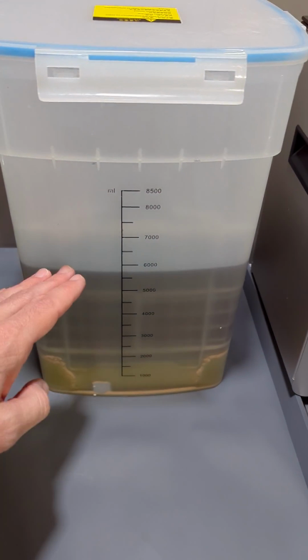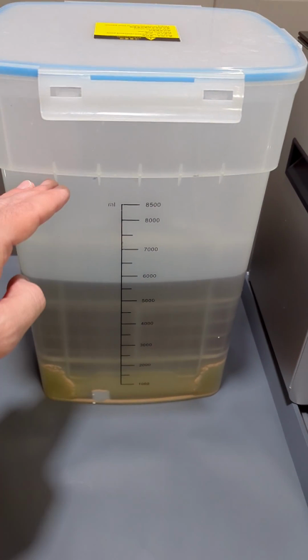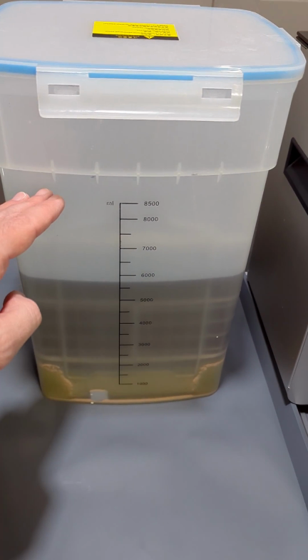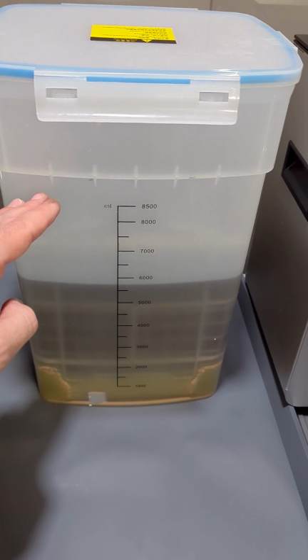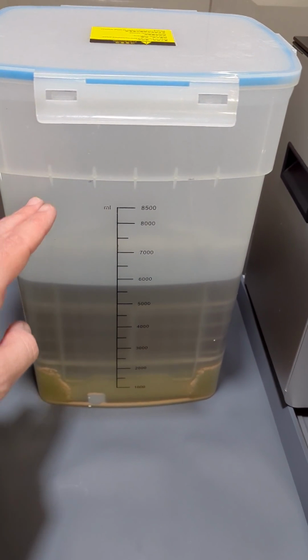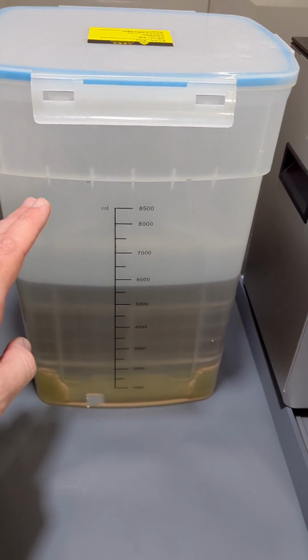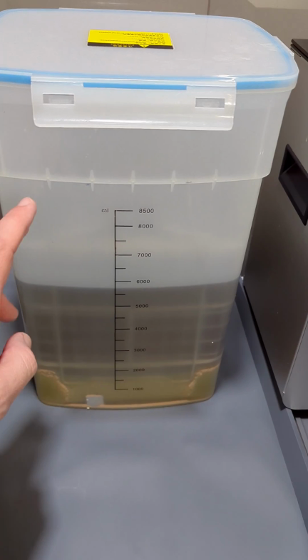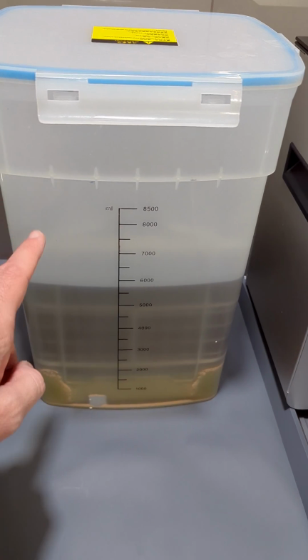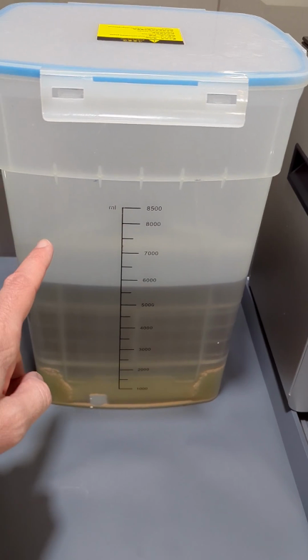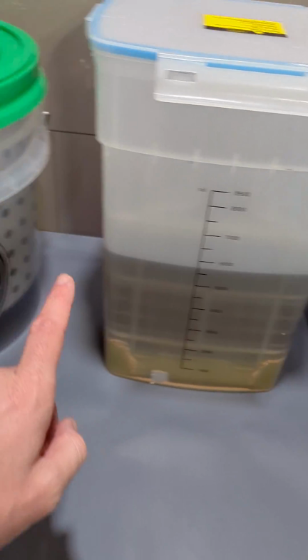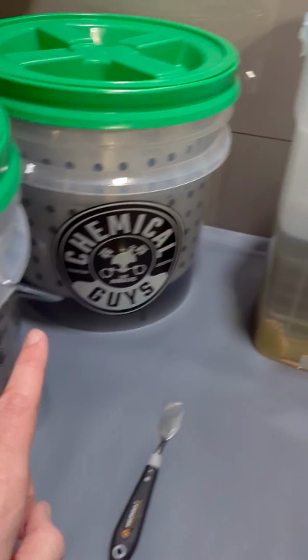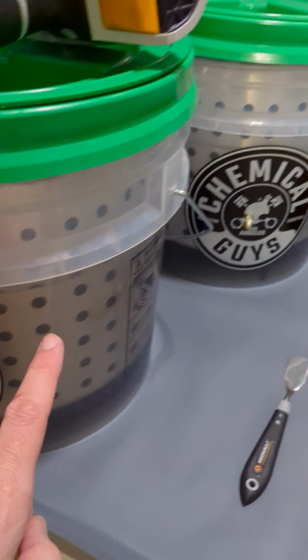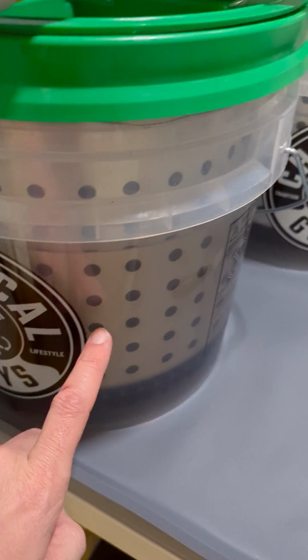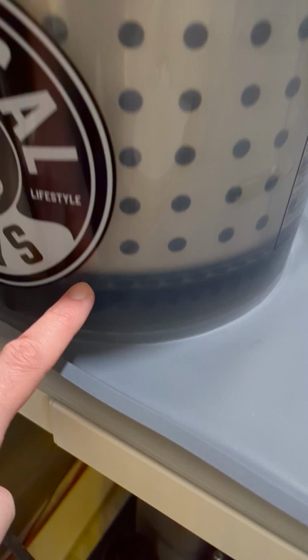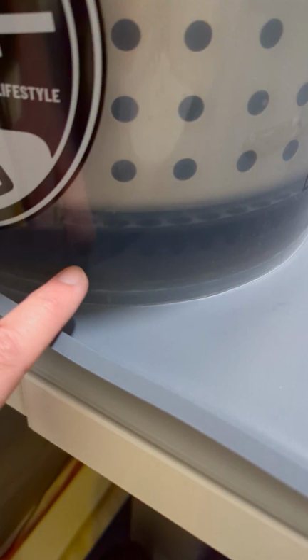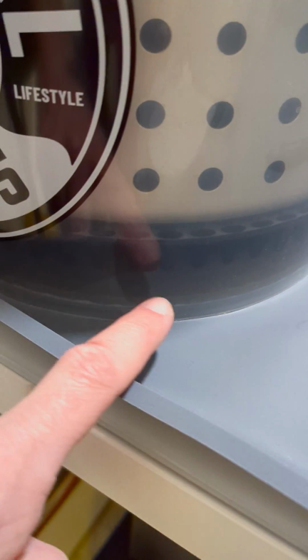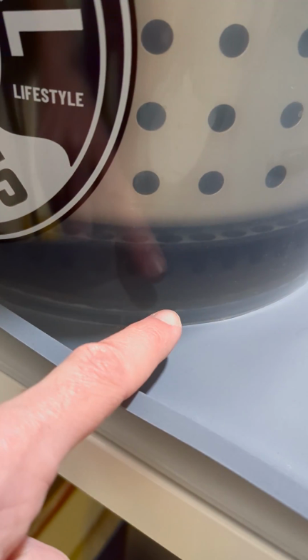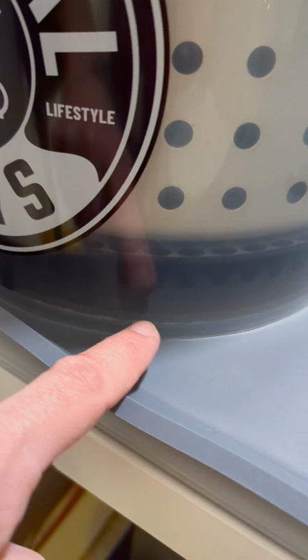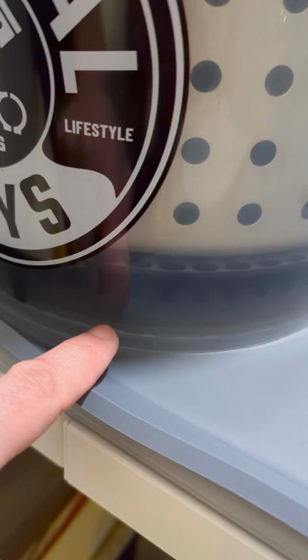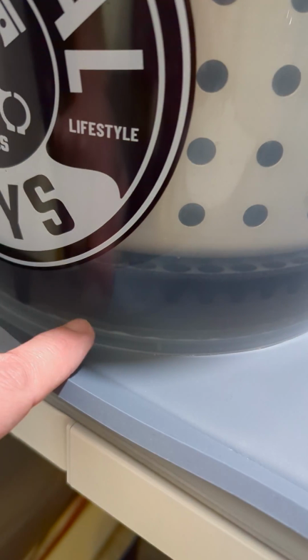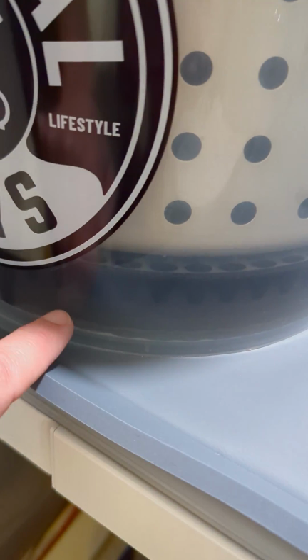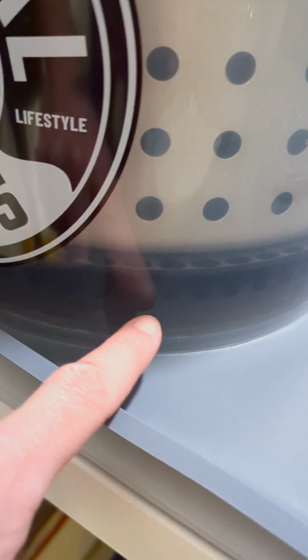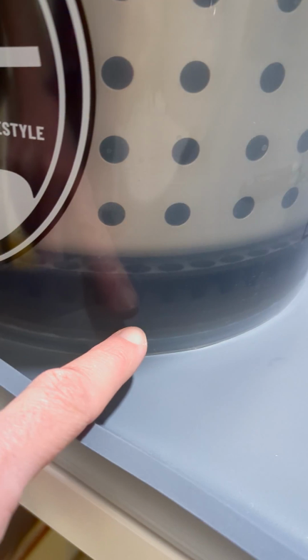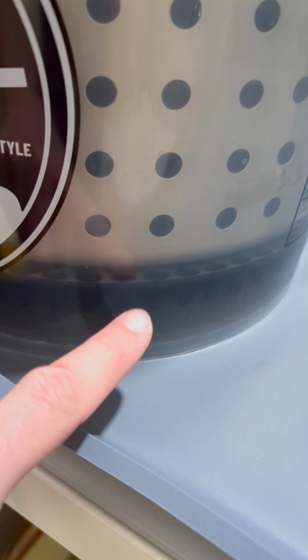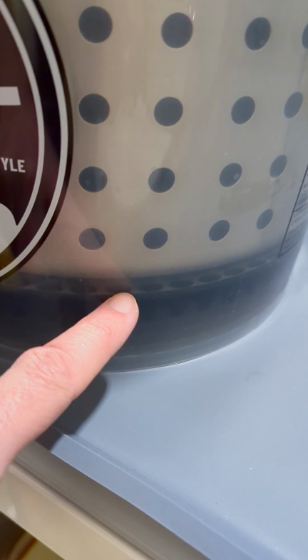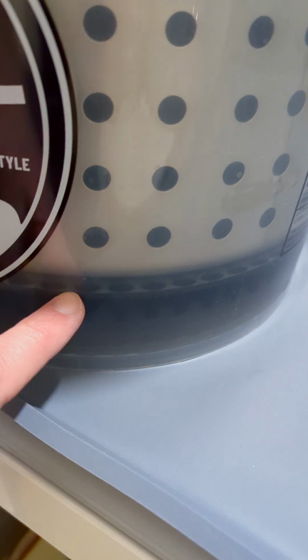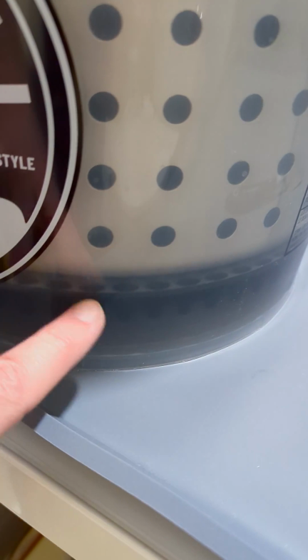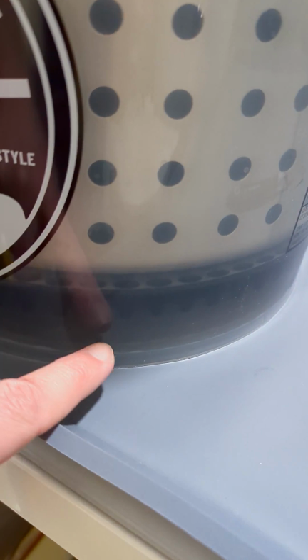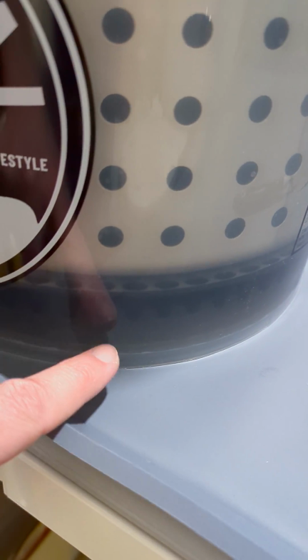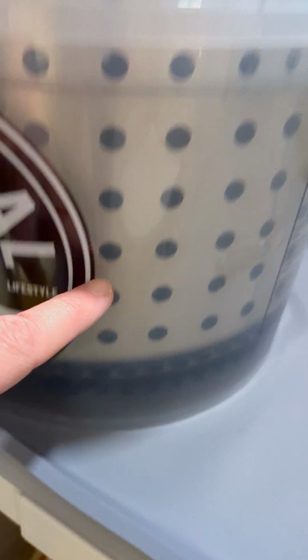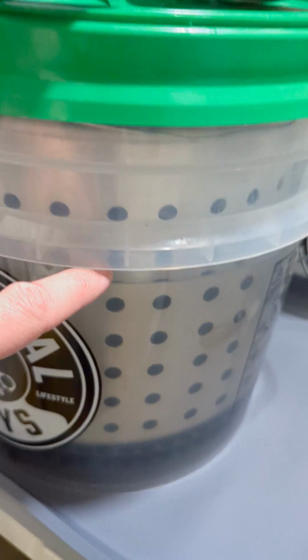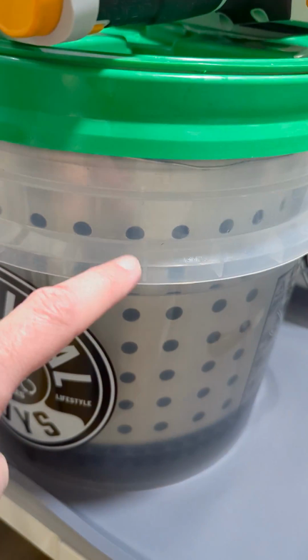I'll refill it every once in a while using the IPA from my second wash, which is right here. As you can see, there's a little bit of the white stuff that settles at the bottom. This separation keeps the white residue from coming up when I'm cleaning.